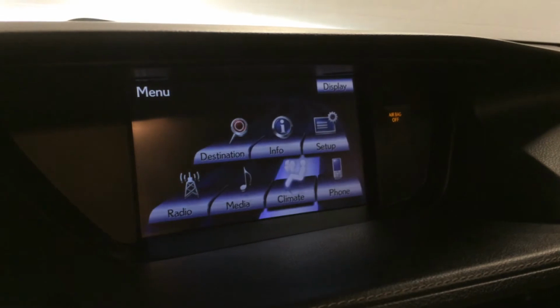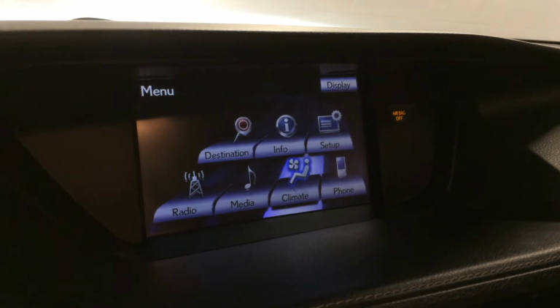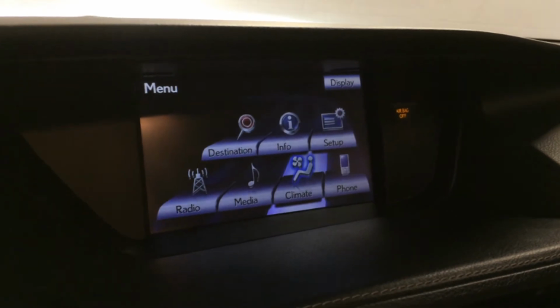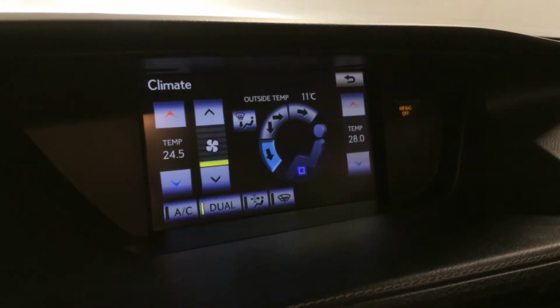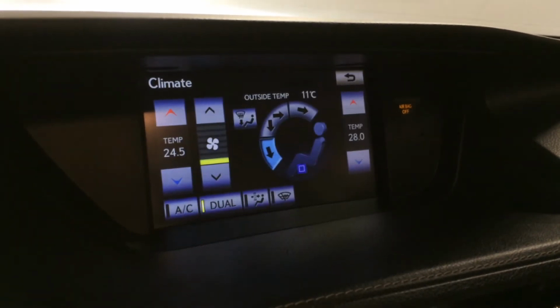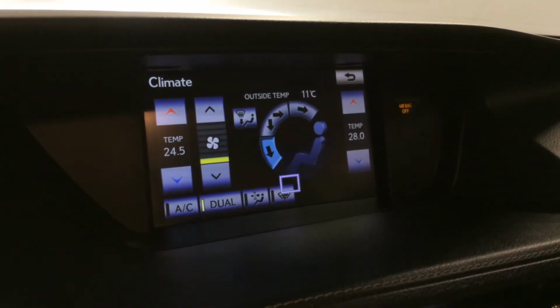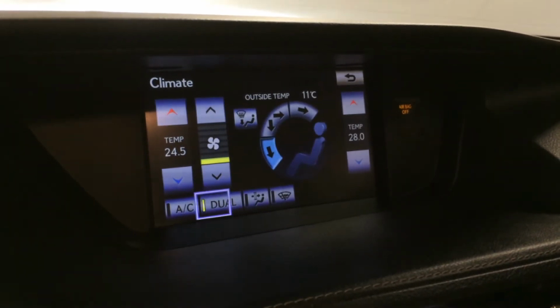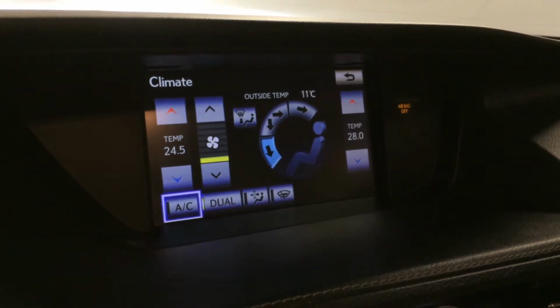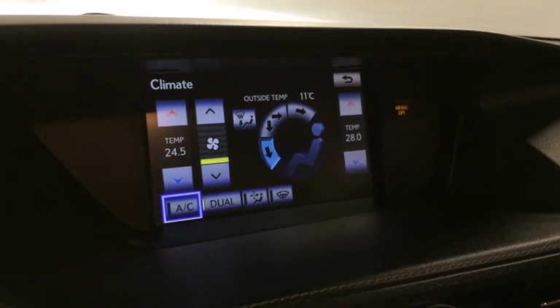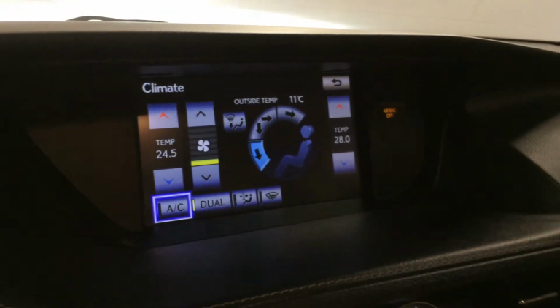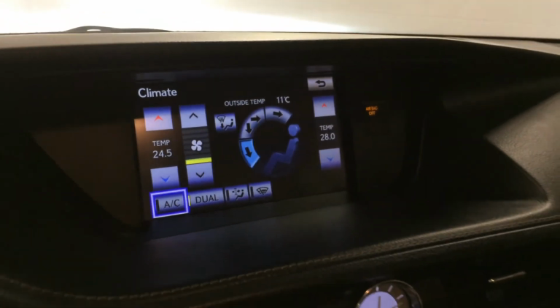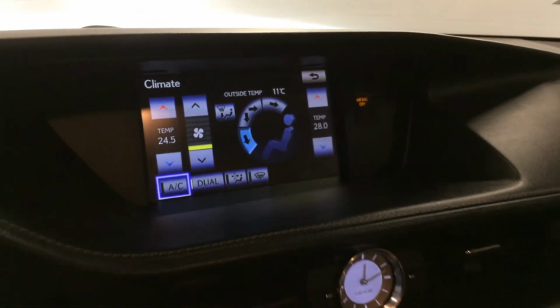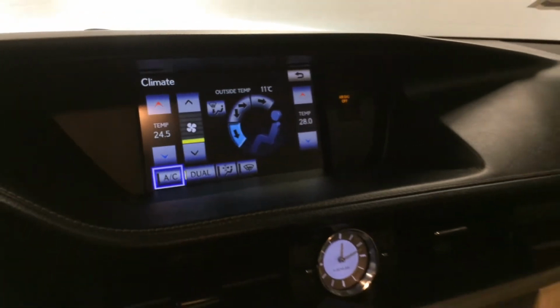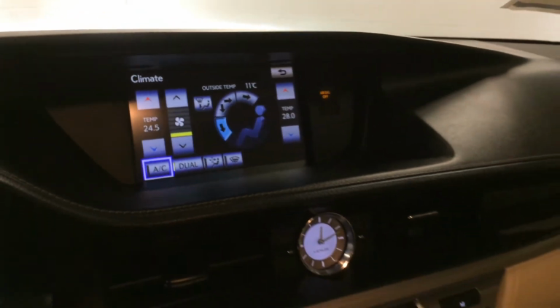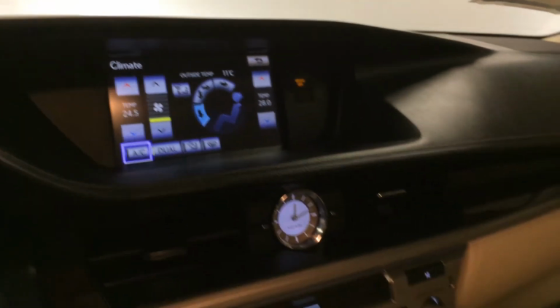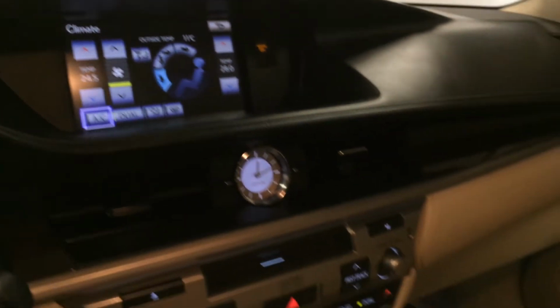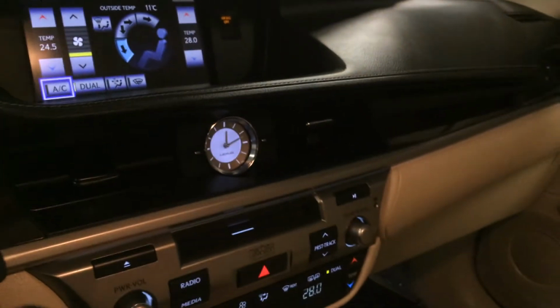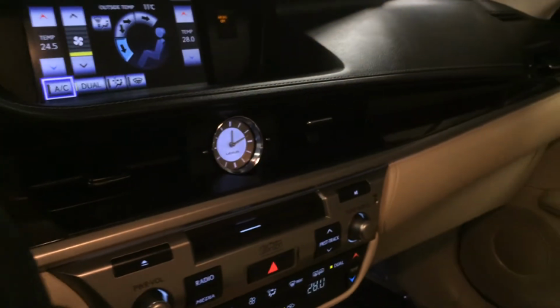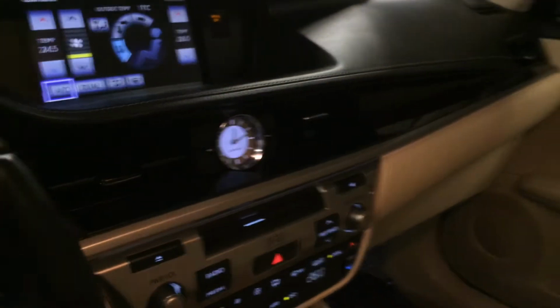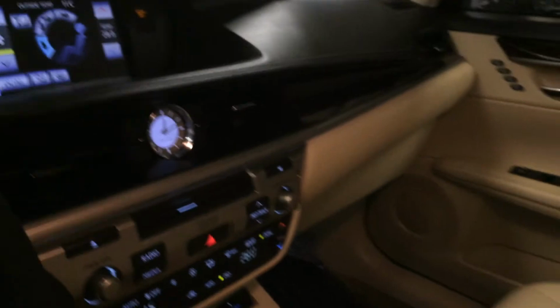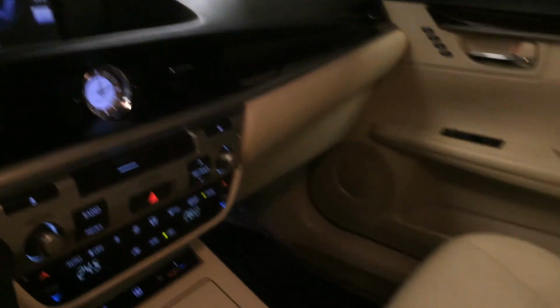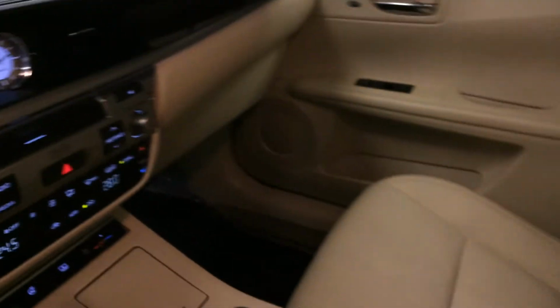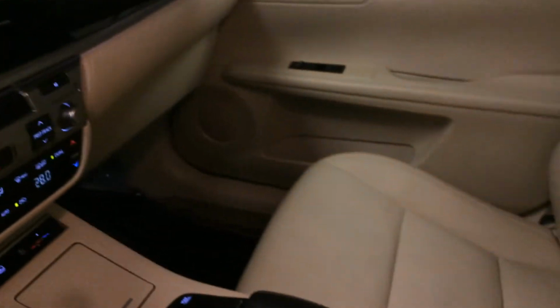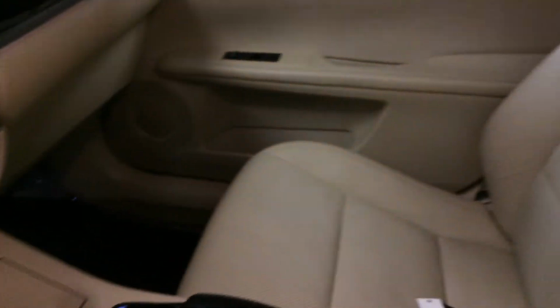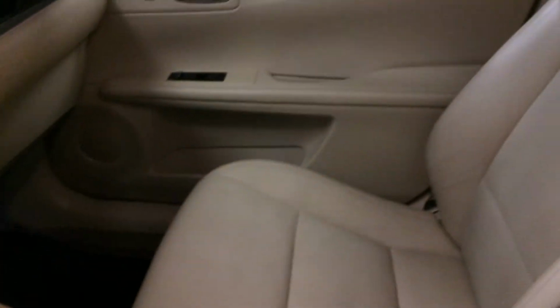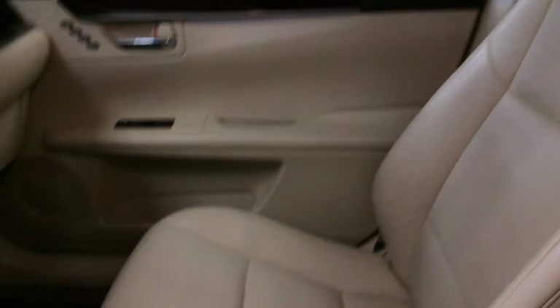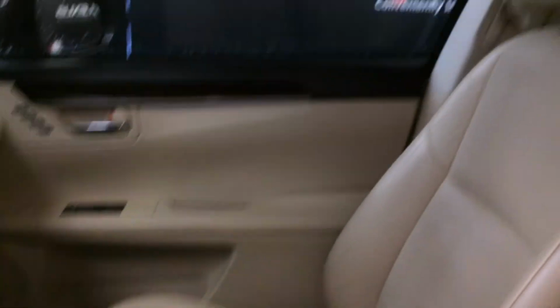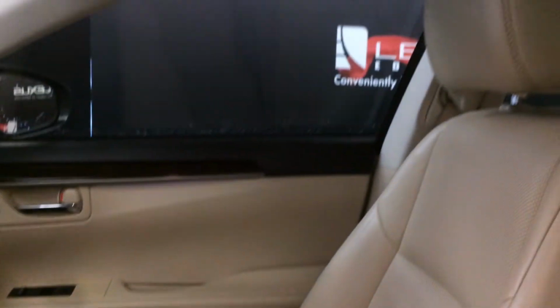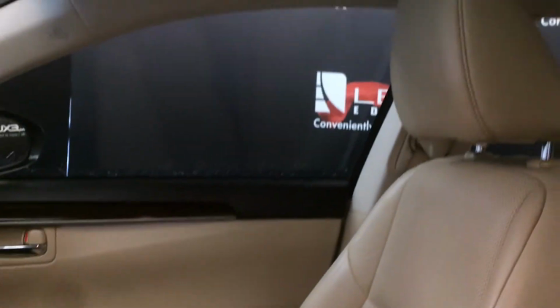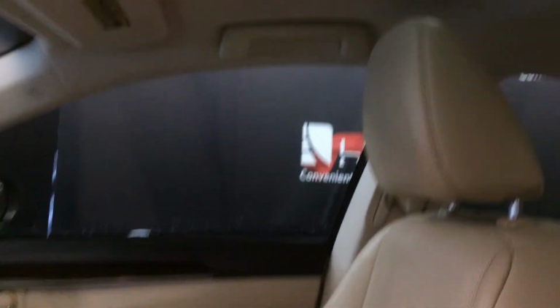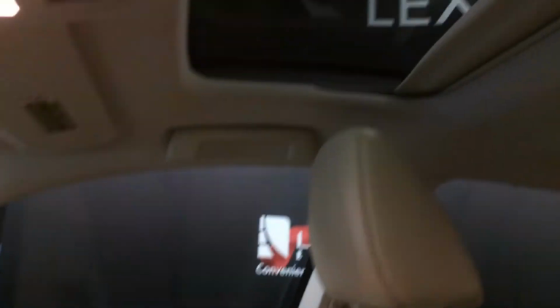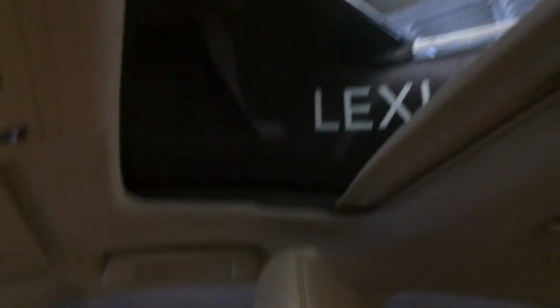Dual zone climate control, AC, front mirror defrost, heated side mirrors, lockable glove compartment, and panoramic glass sunroof.